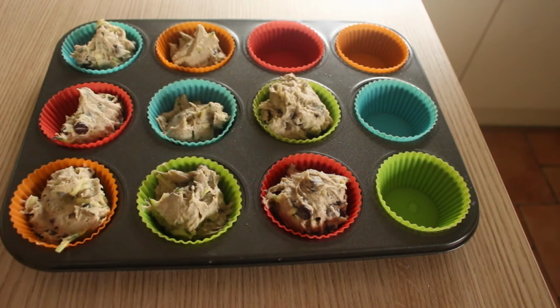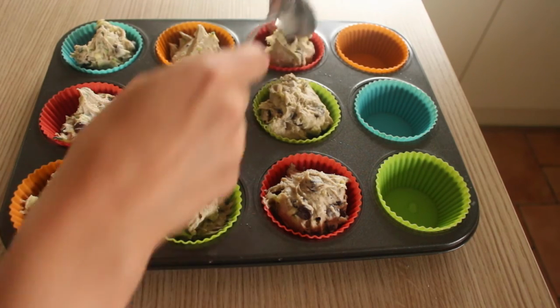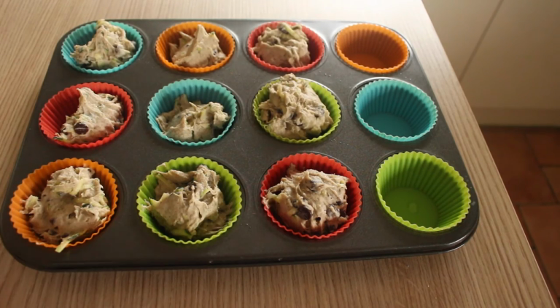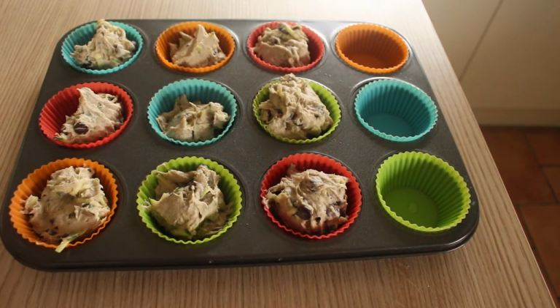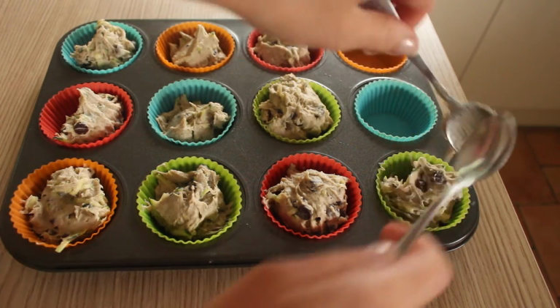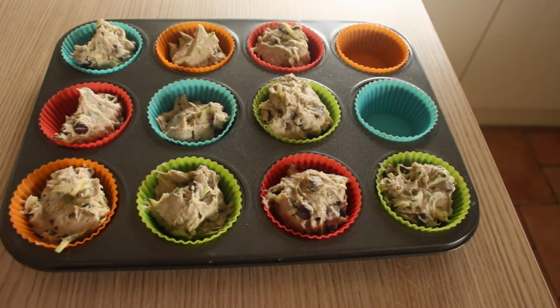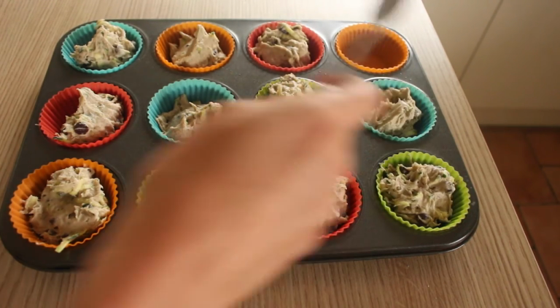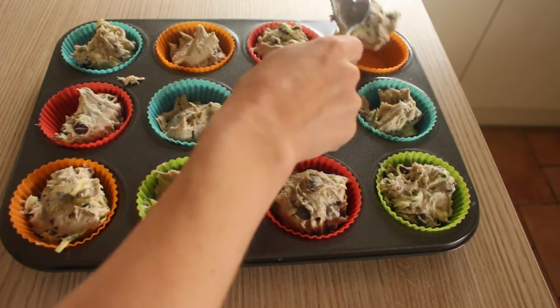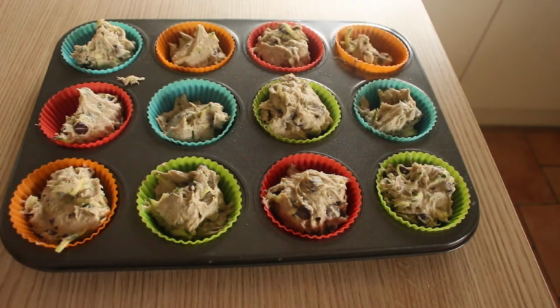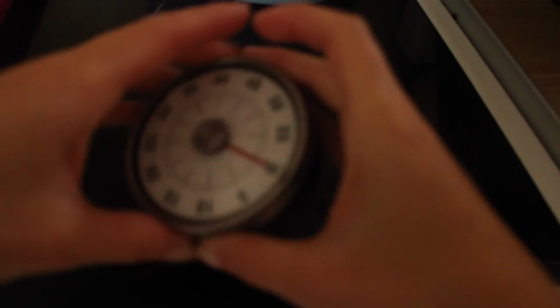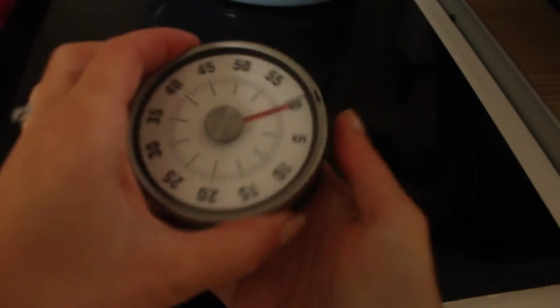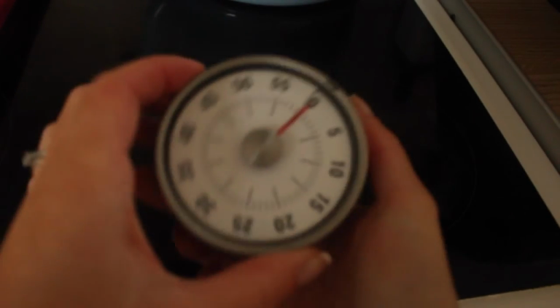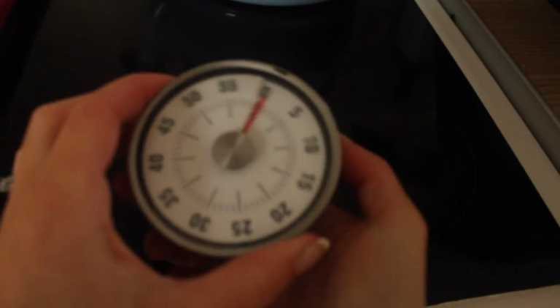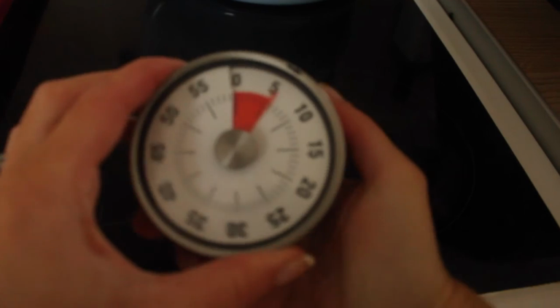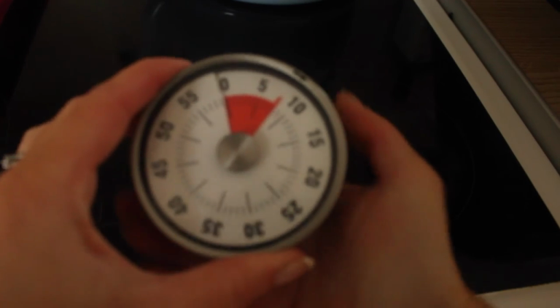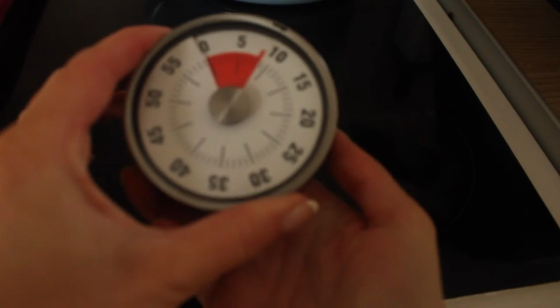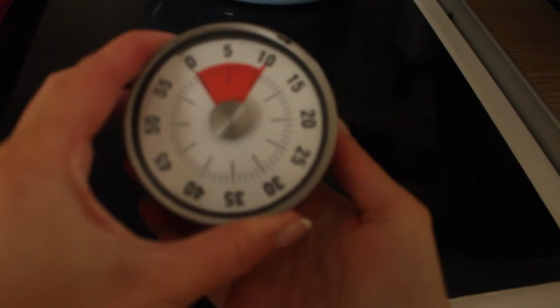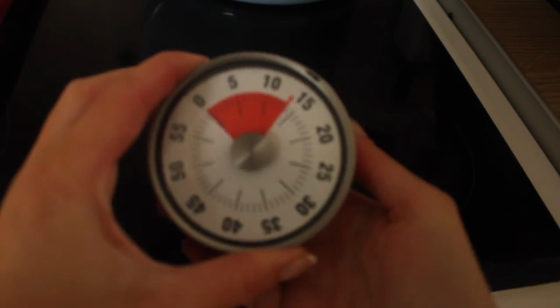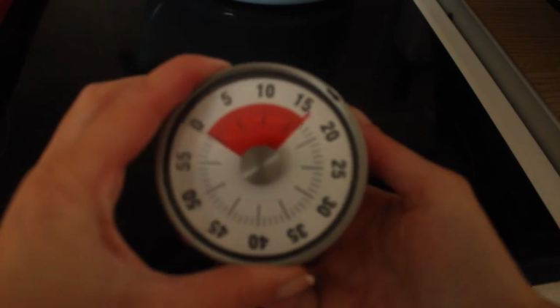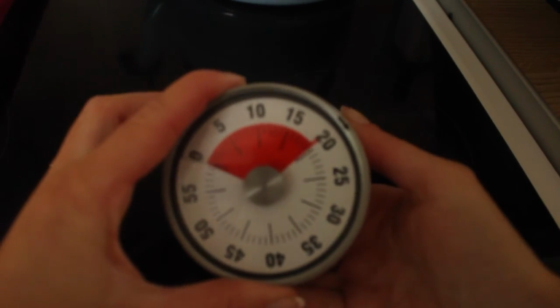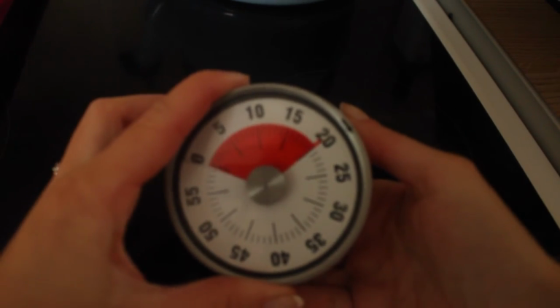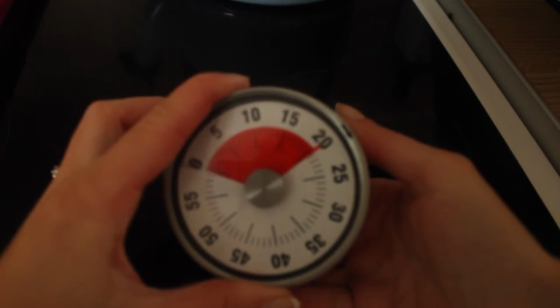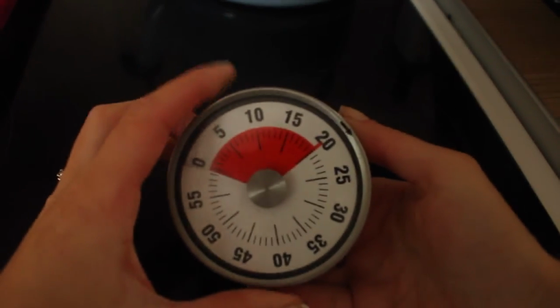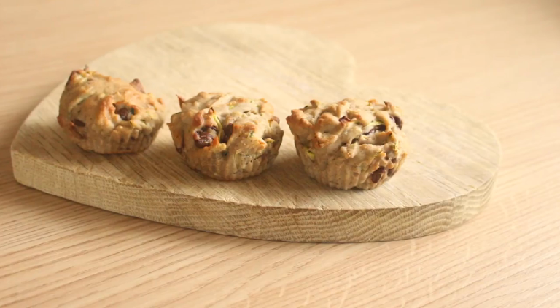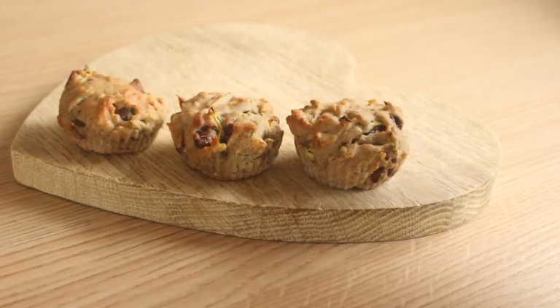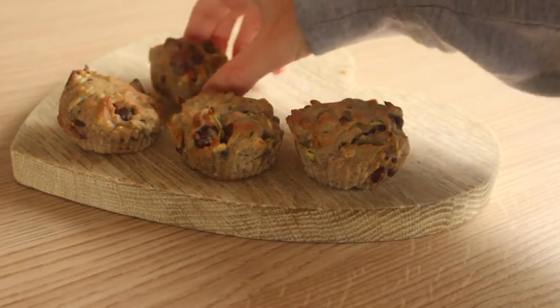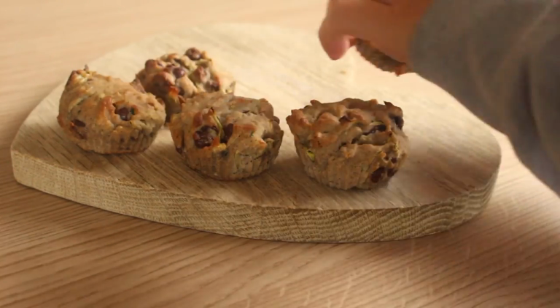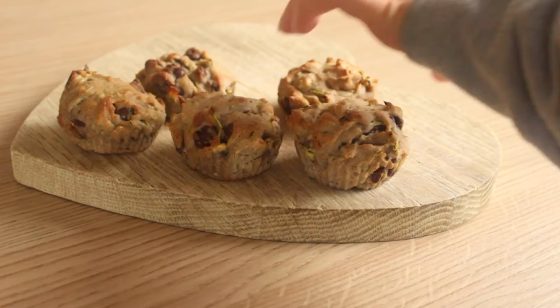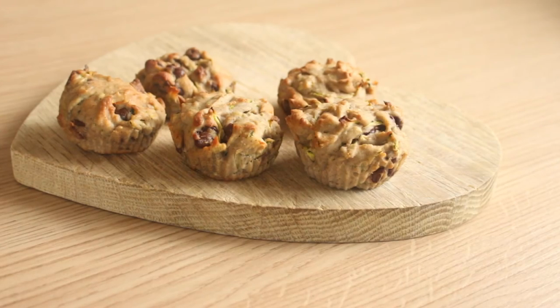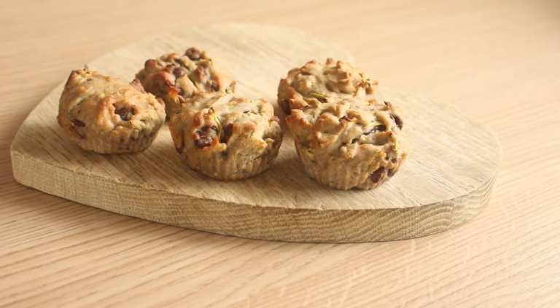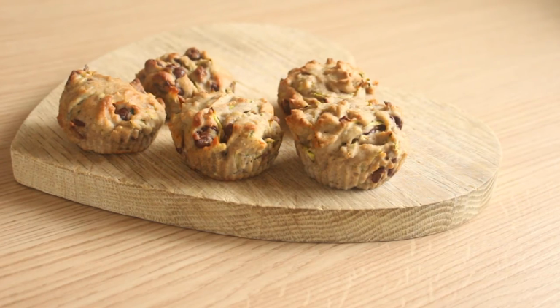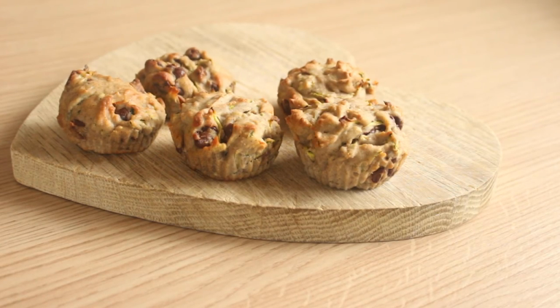Pop them in your preheated oven at 180 degrees for about 20 minutes until they look a little bit golden on the top. Let them cool and that's pretty much it.